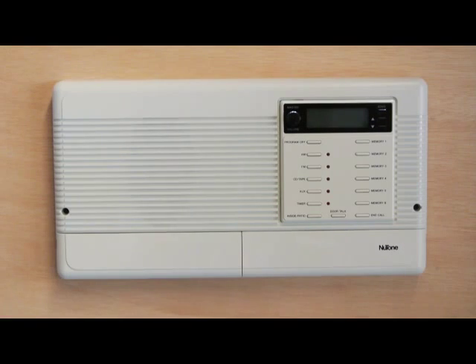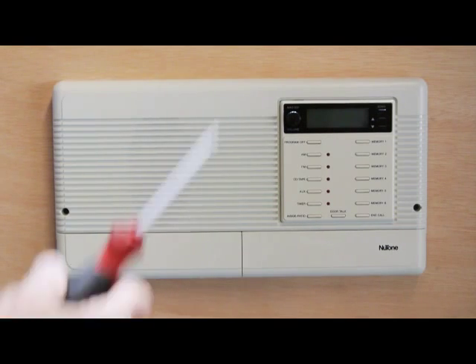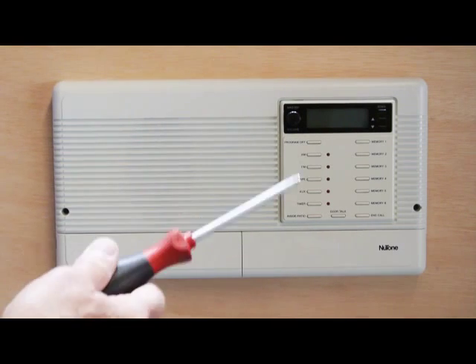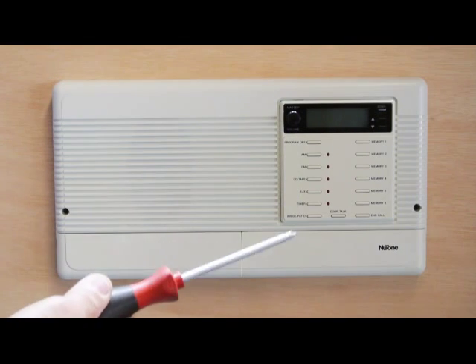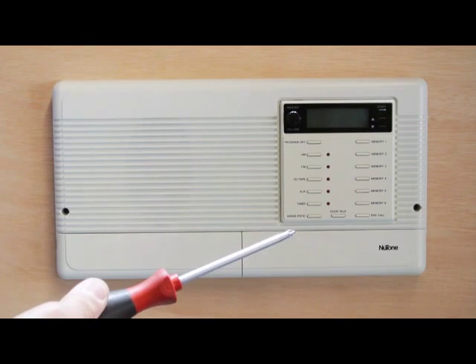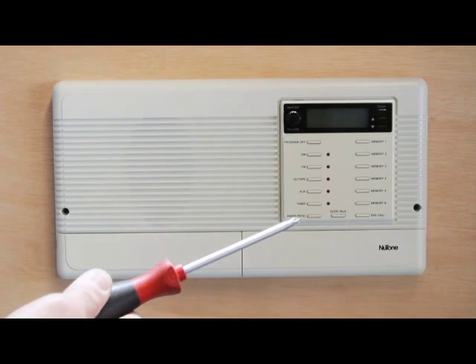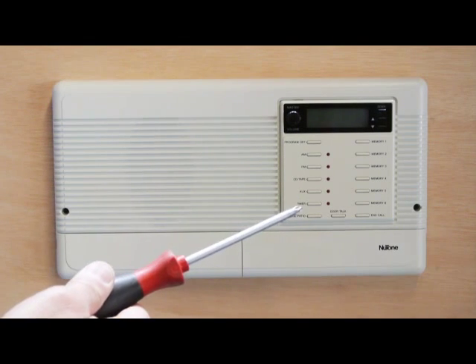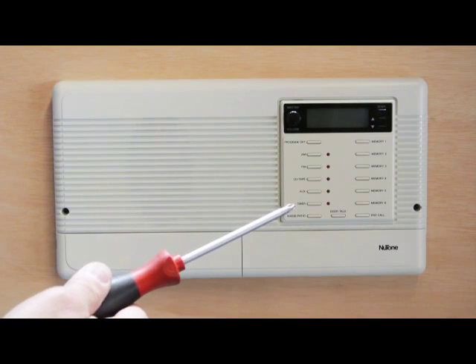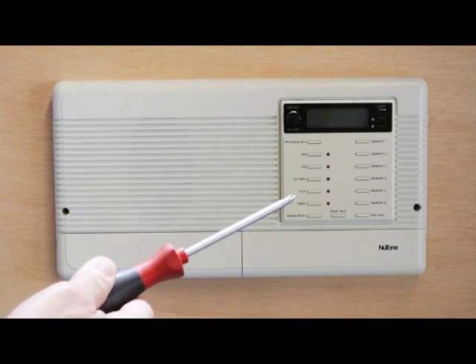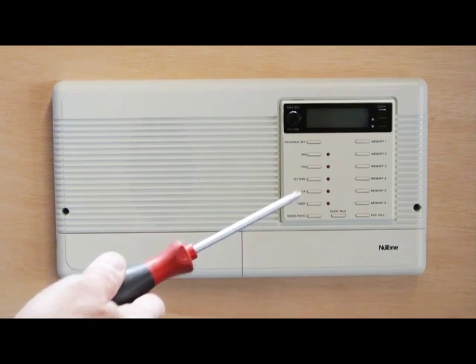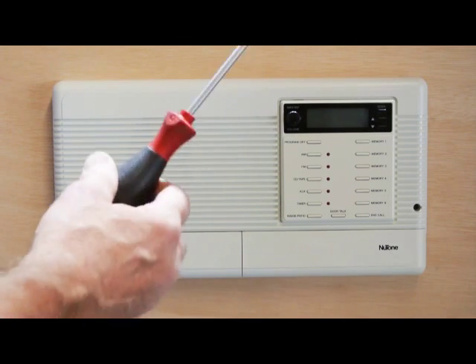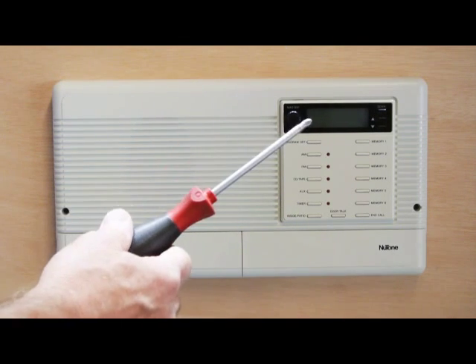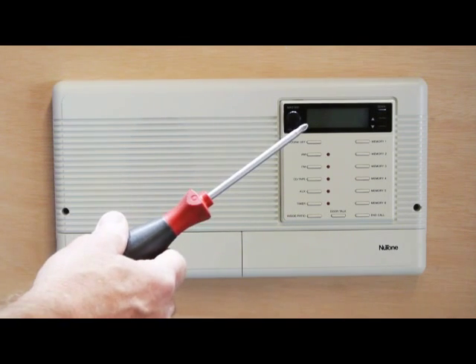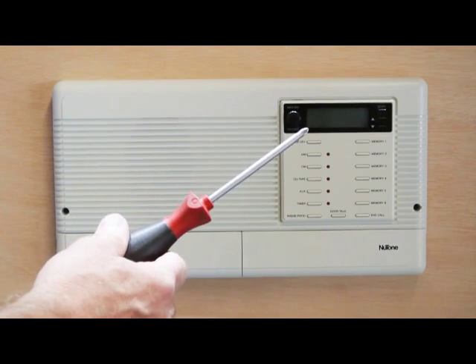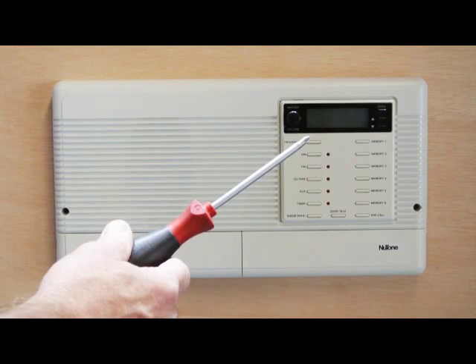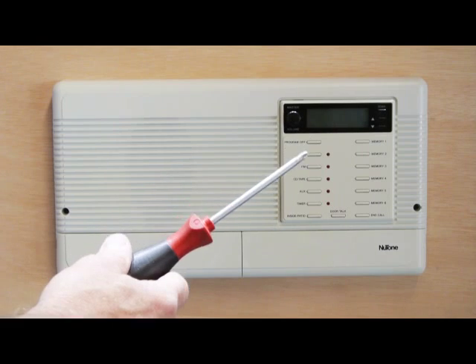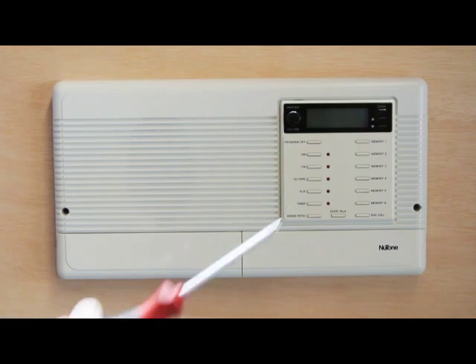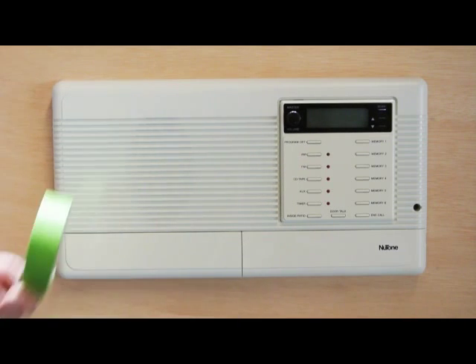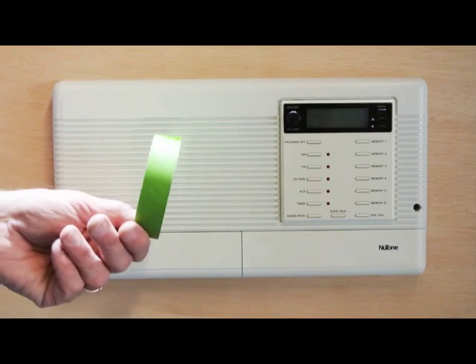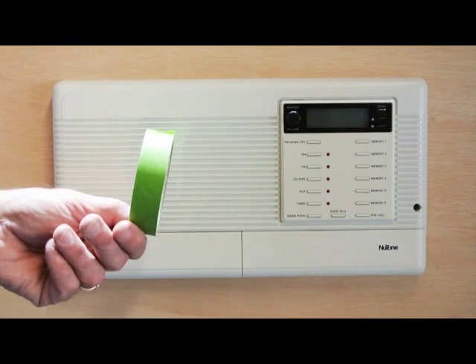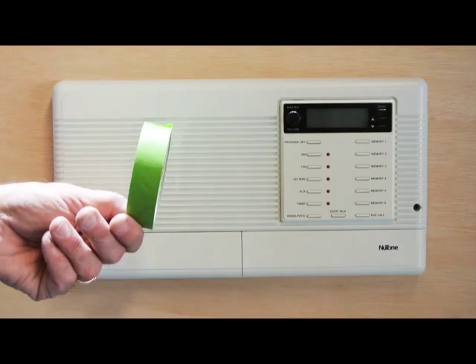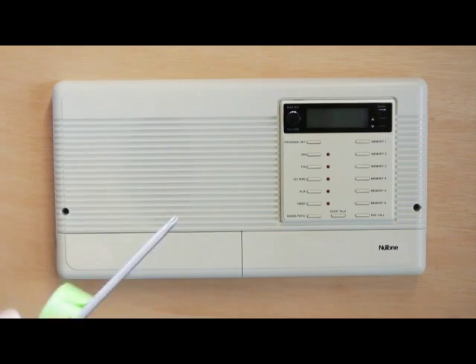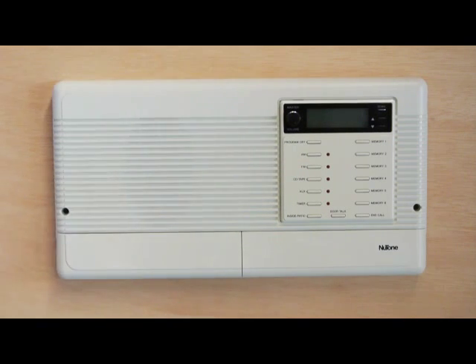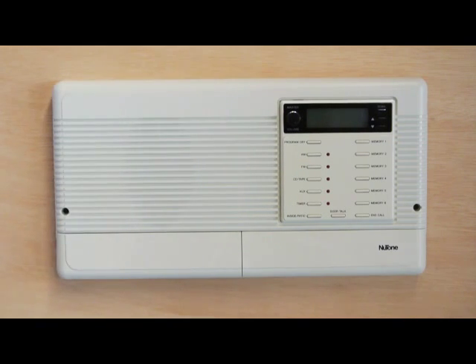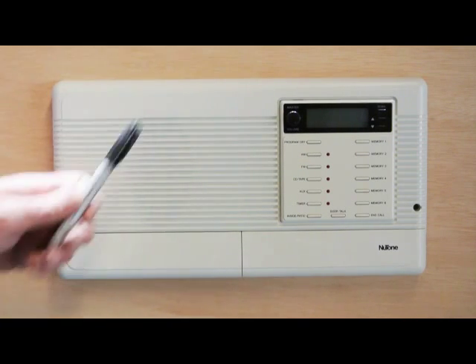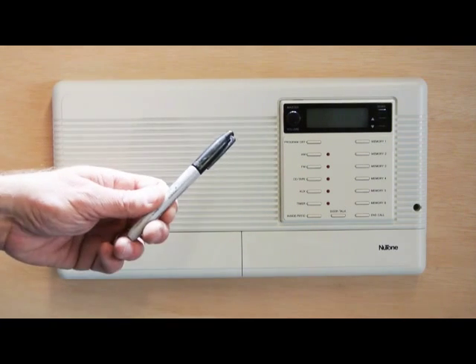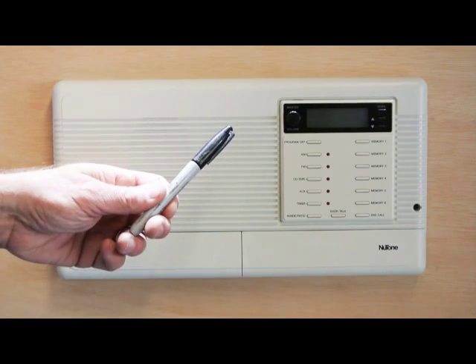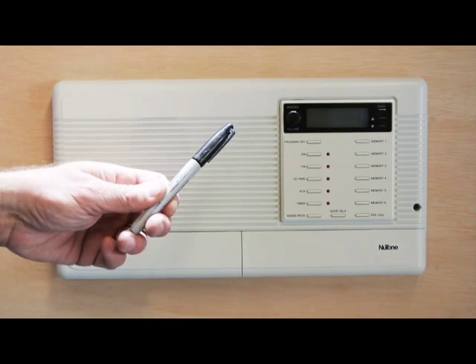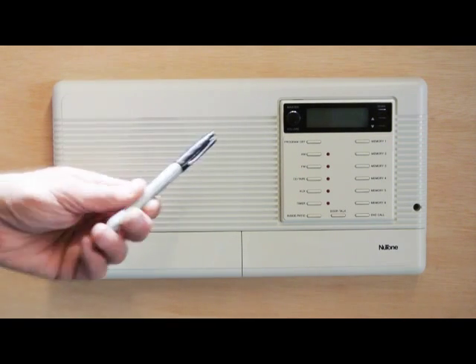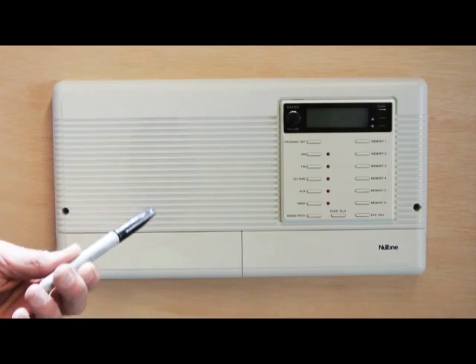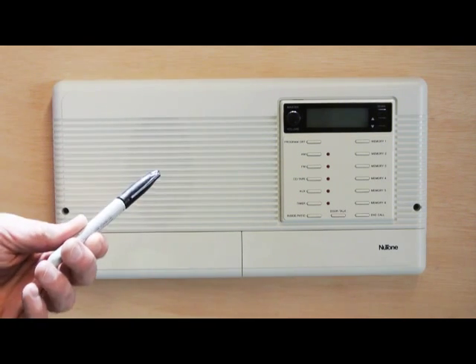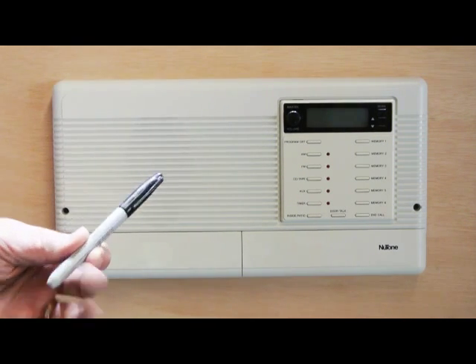You'll need three things to do this task: a Phillips screwdriver, some masking tape, and a marker. That's all you need.